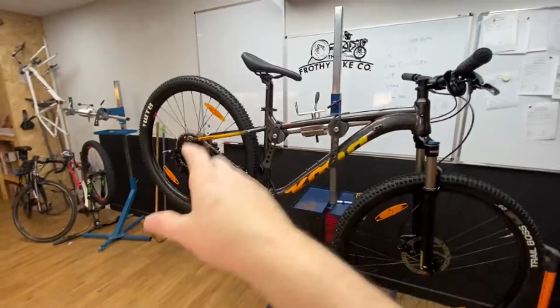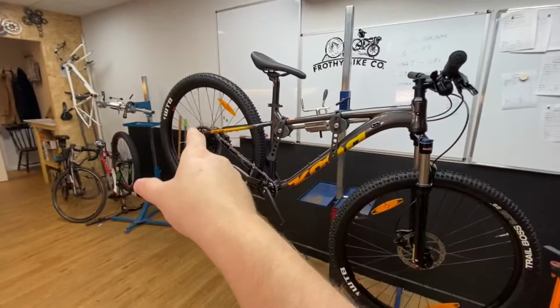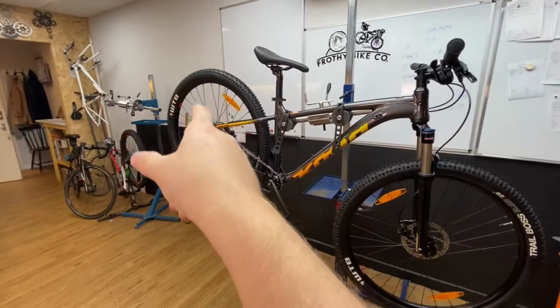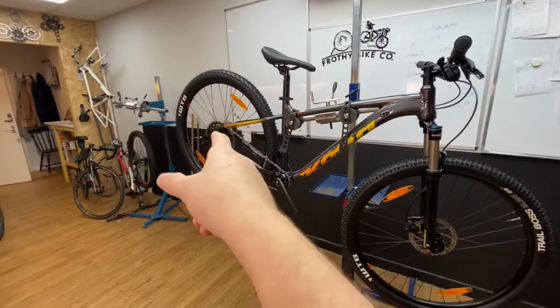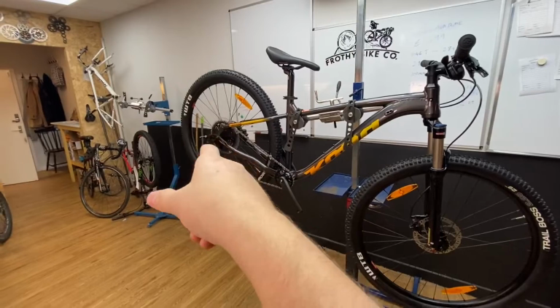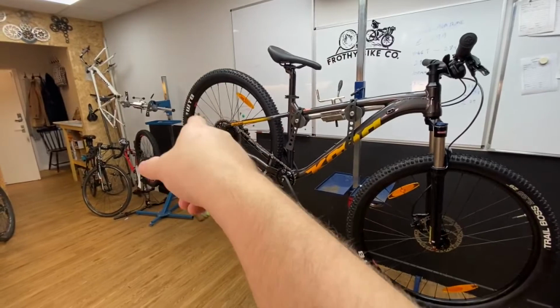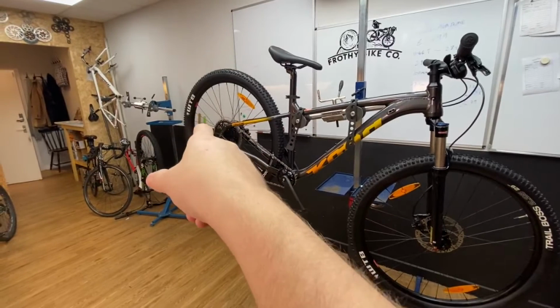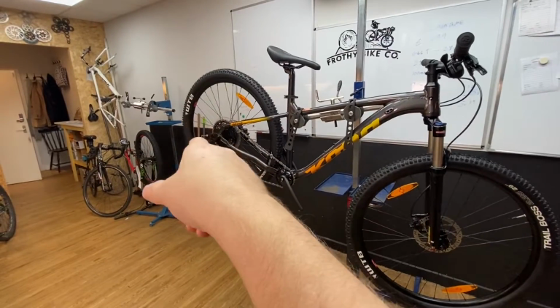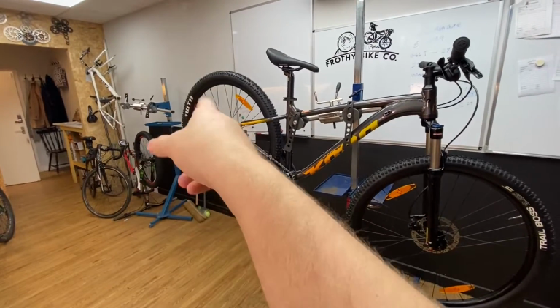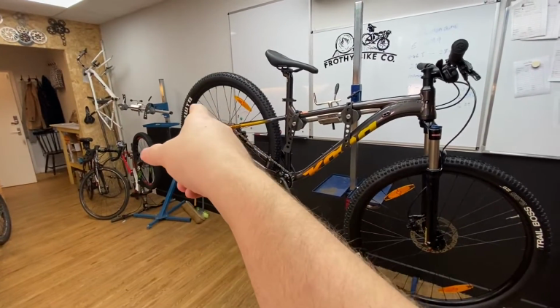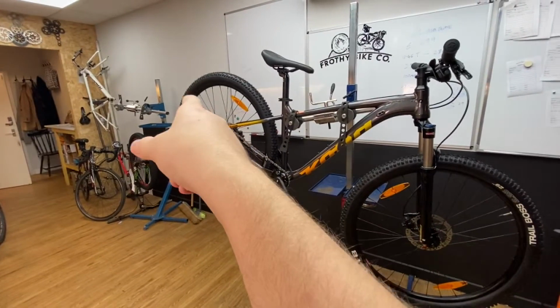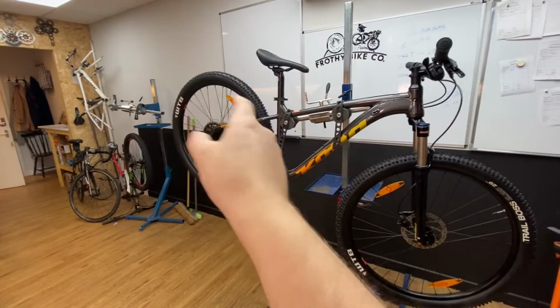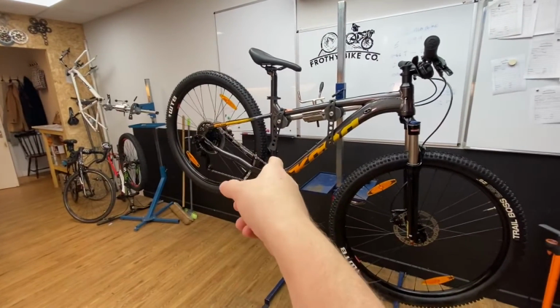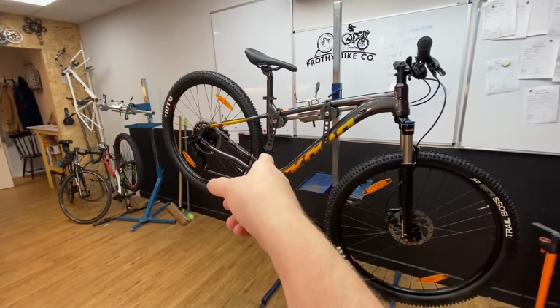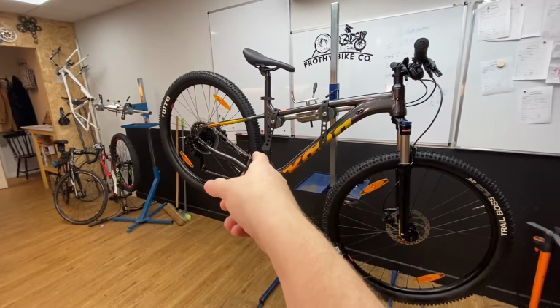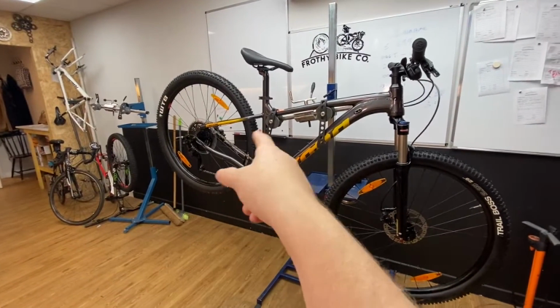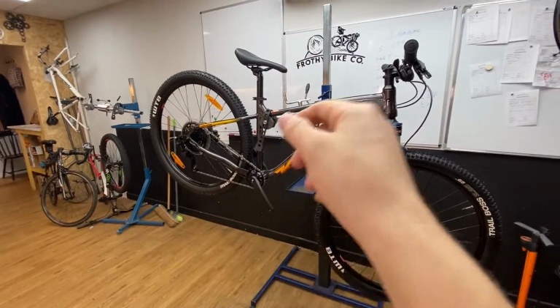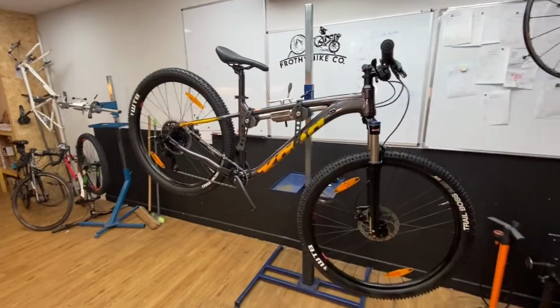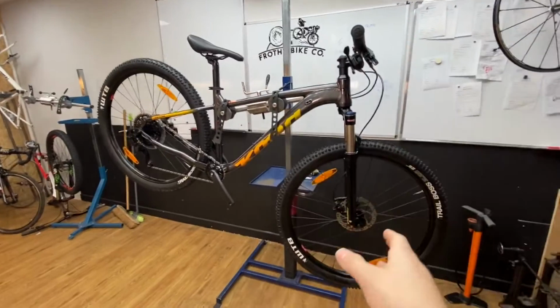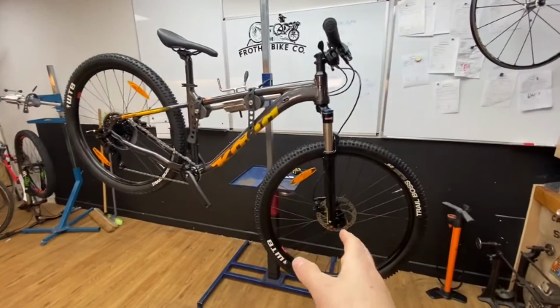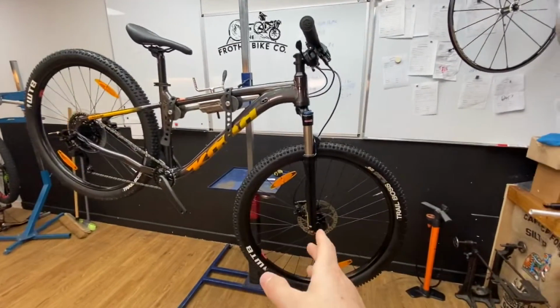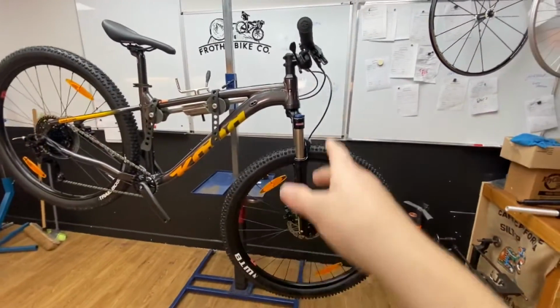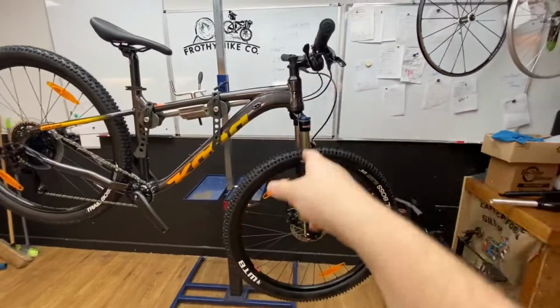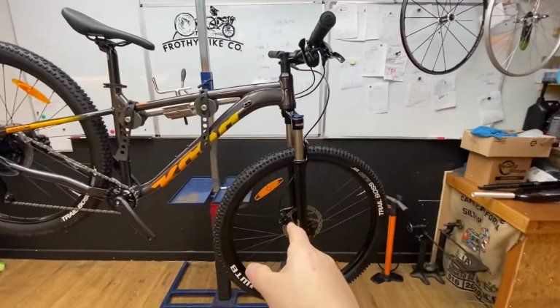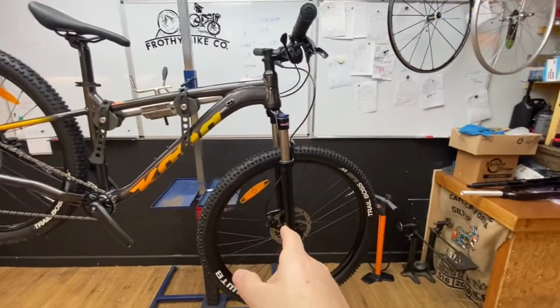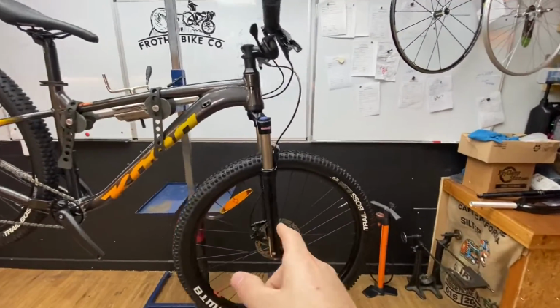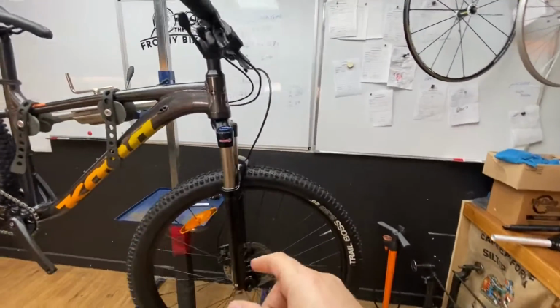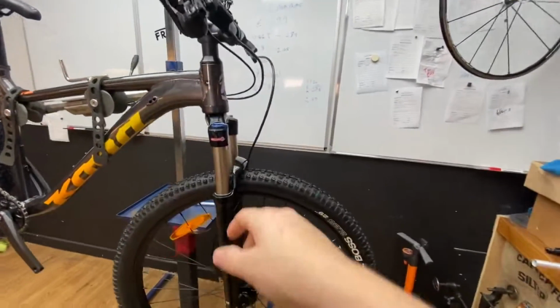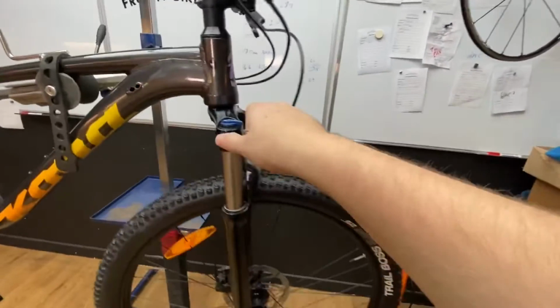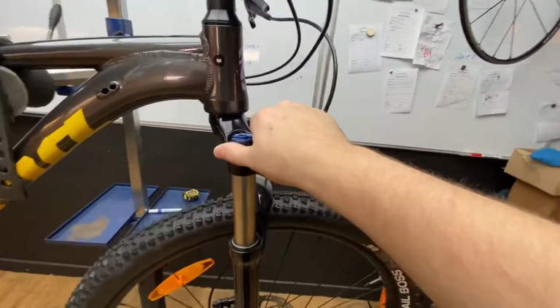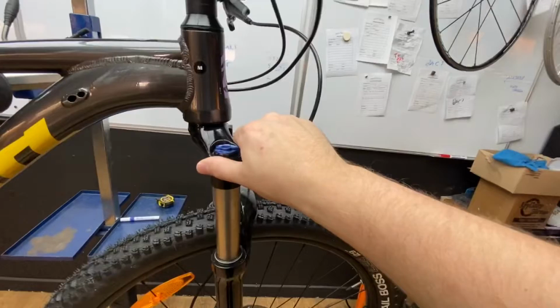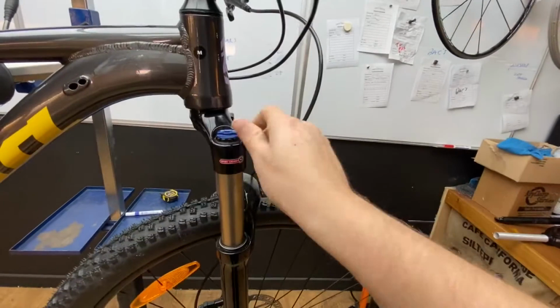MicroShift 9-speed on the rear with a clutch rear mech, and it's 11-46 tooth with a 28-tooth chainring up the front. Hydraulic Tektro brakes, 100mm travel spring front forks with a lockout. These are from Suntour.